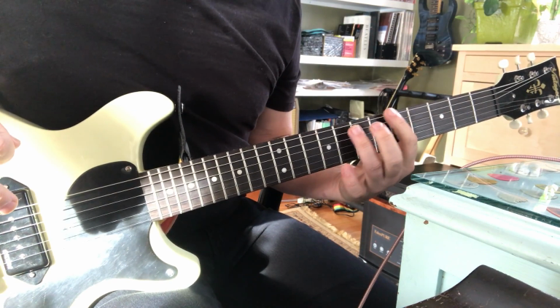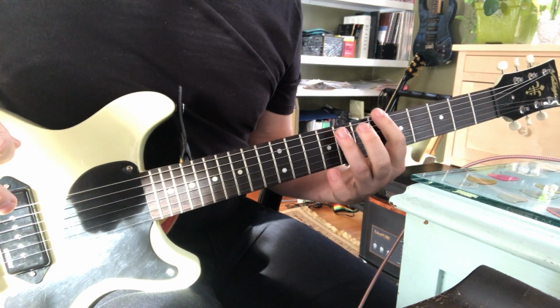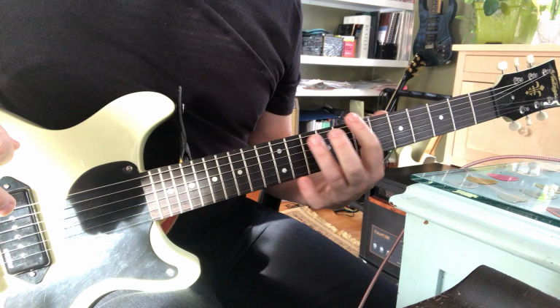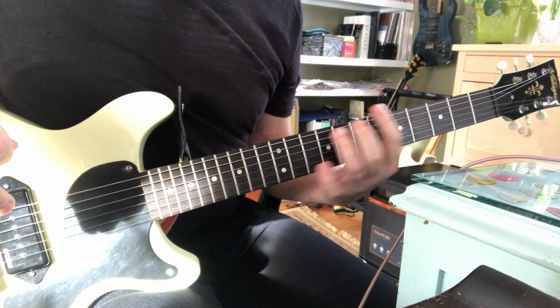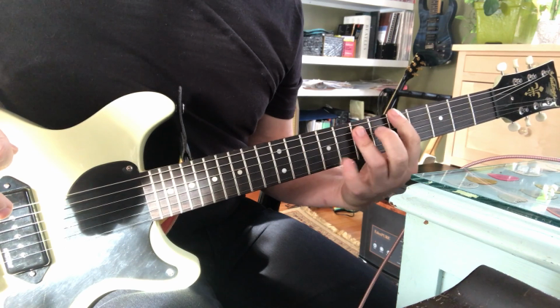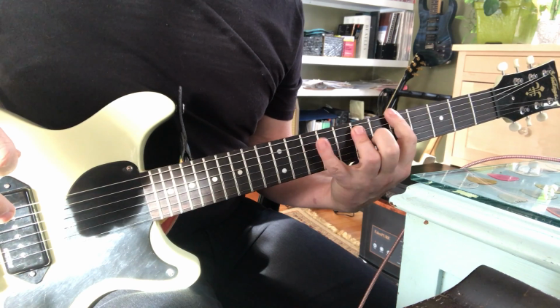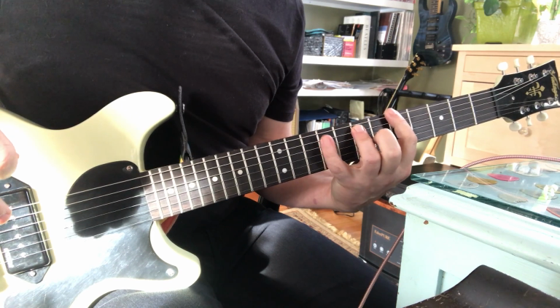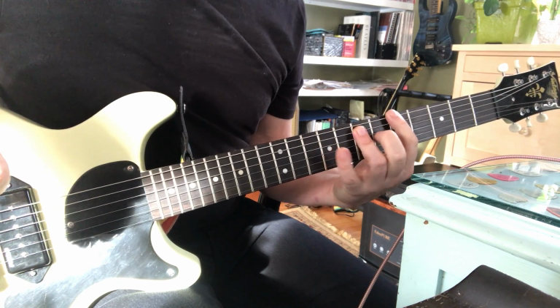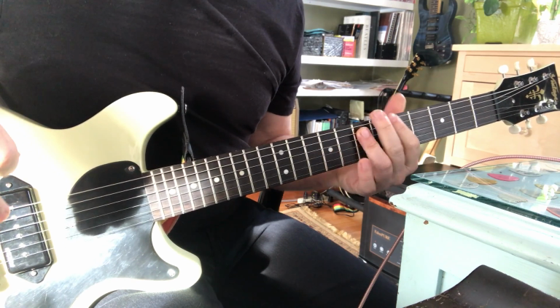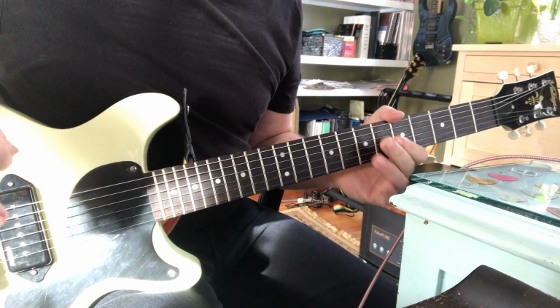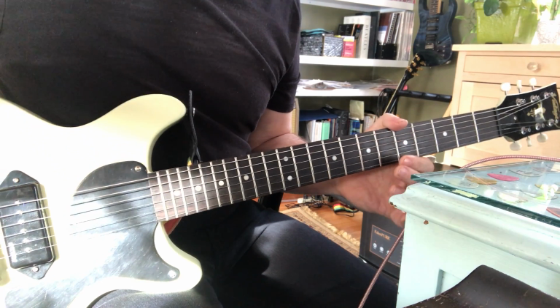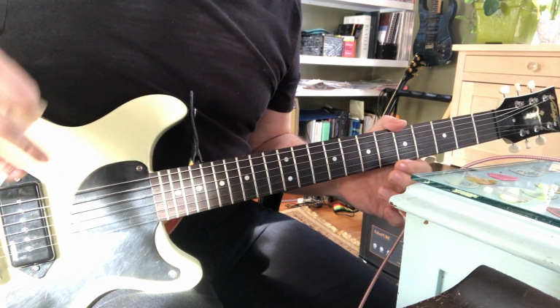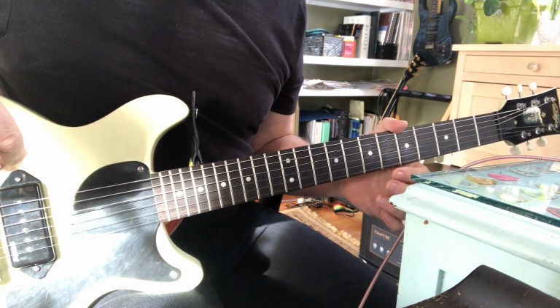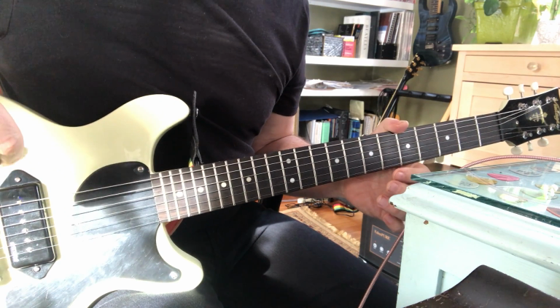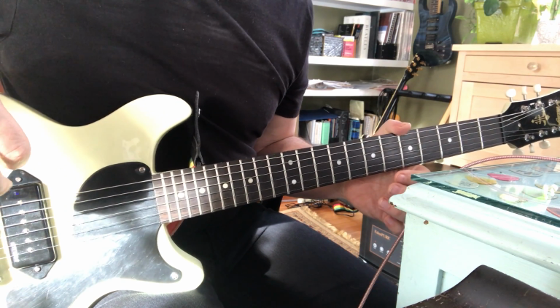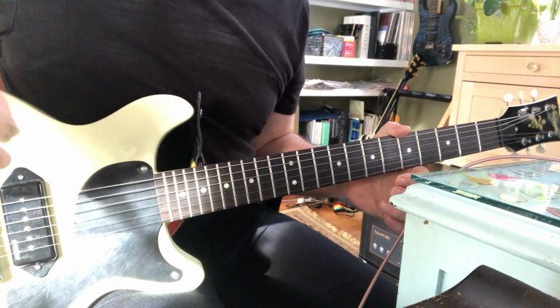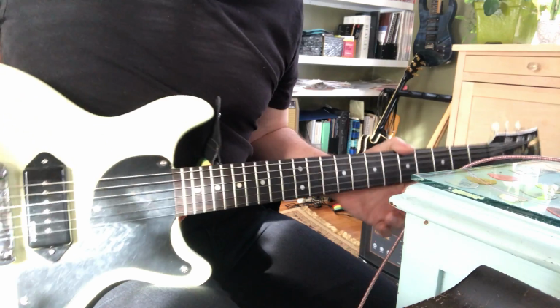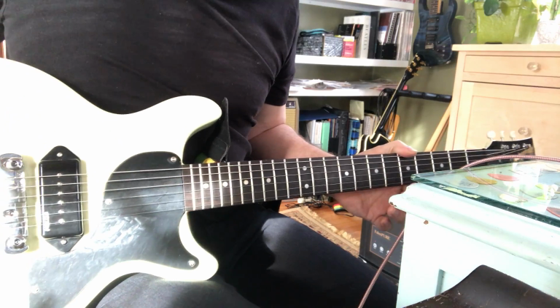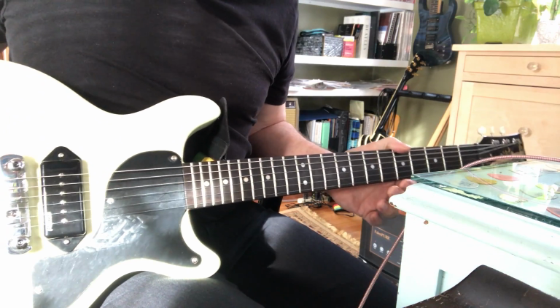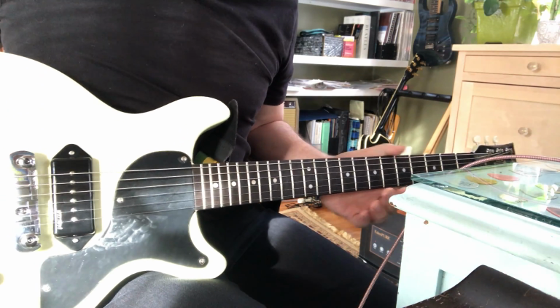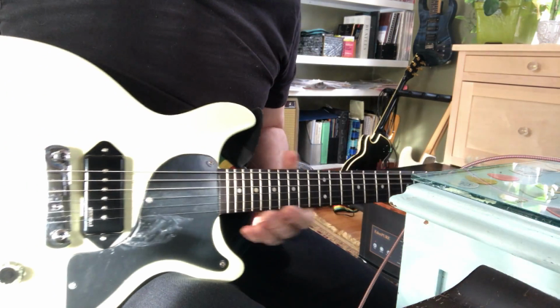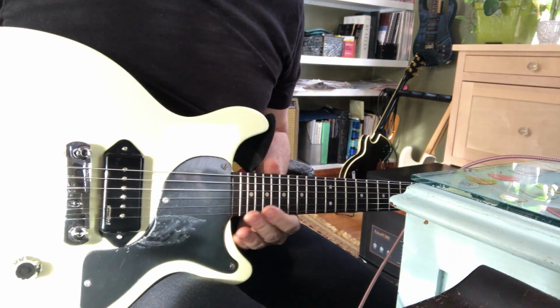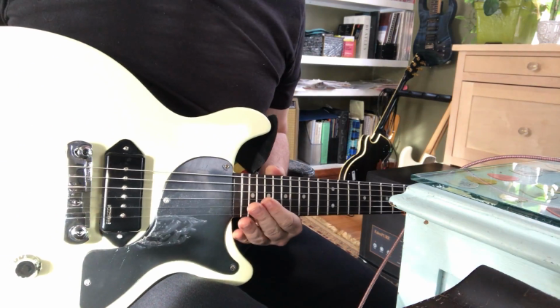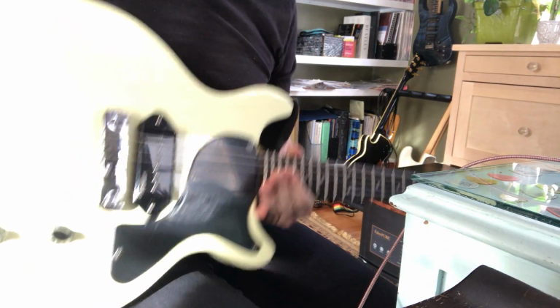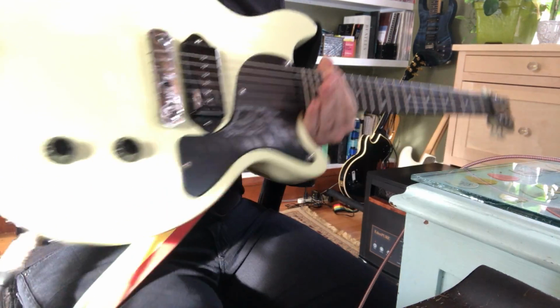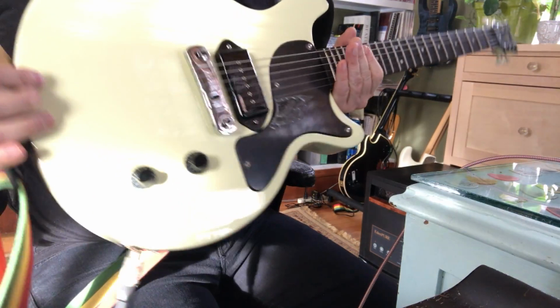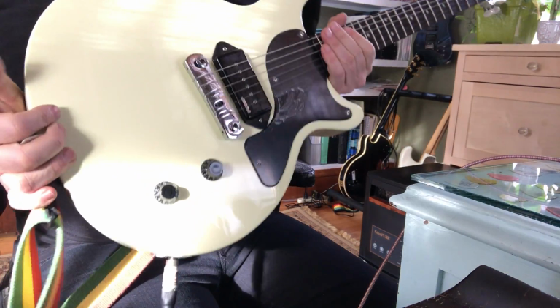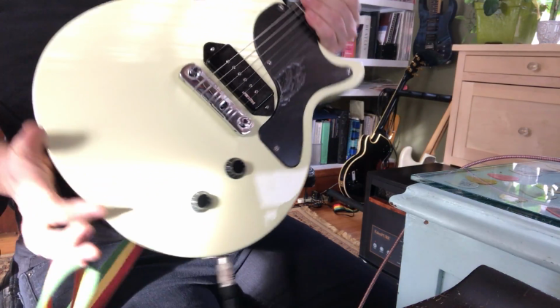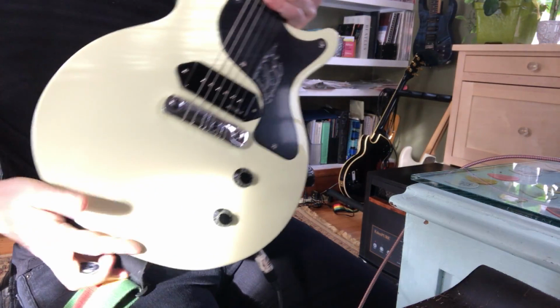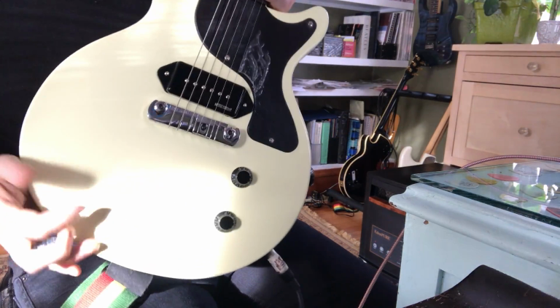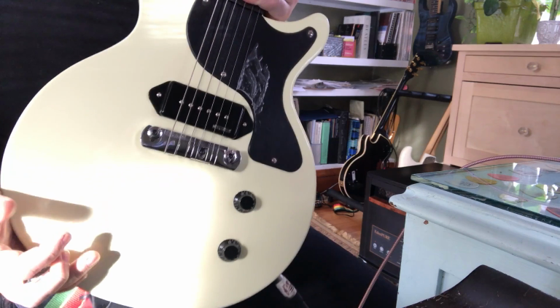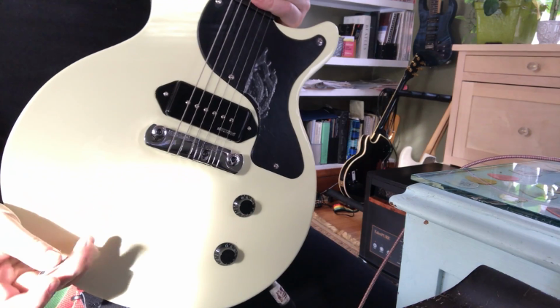So just take that power chord, add your pinky, and make it your own thing. I just do my own thing — what I gotta do to get my gig done. And you just do your gig the way you wanna do it, man.